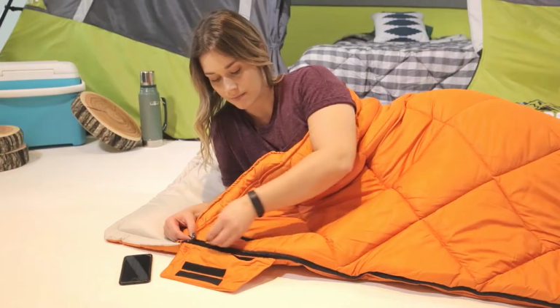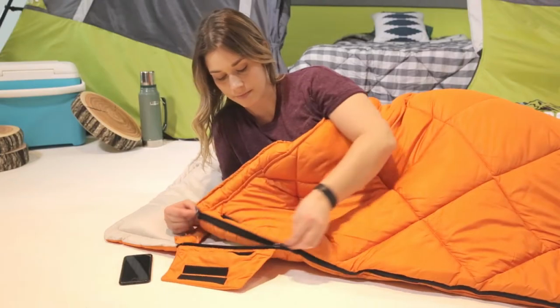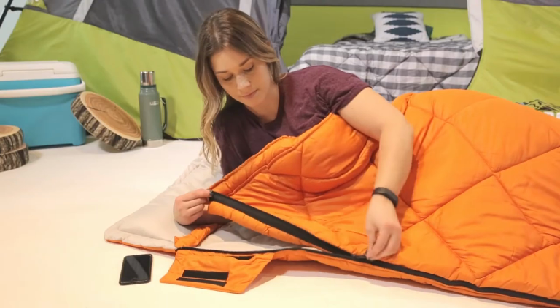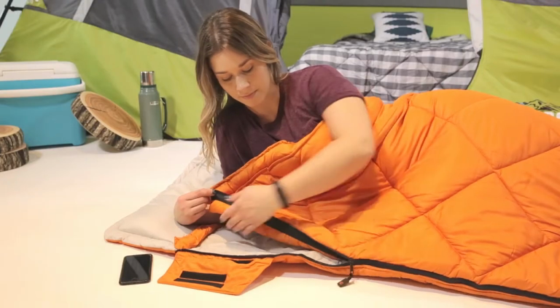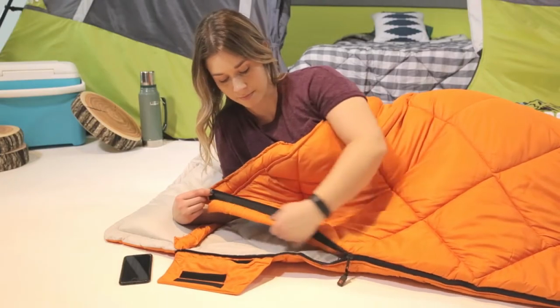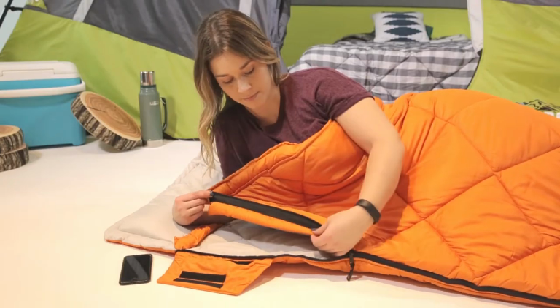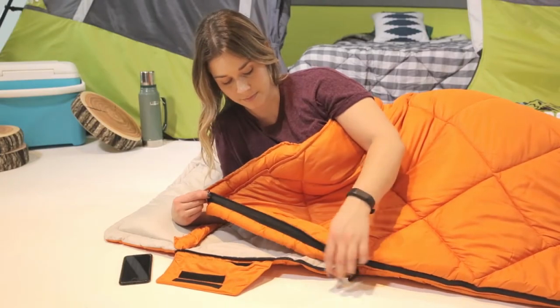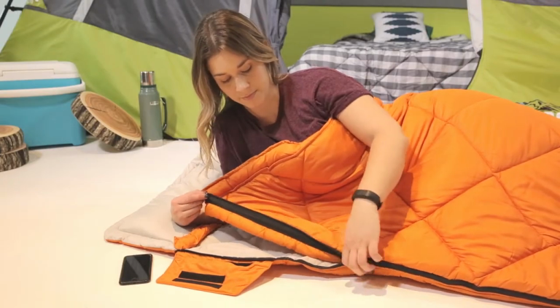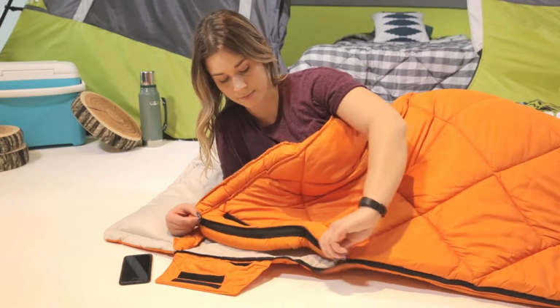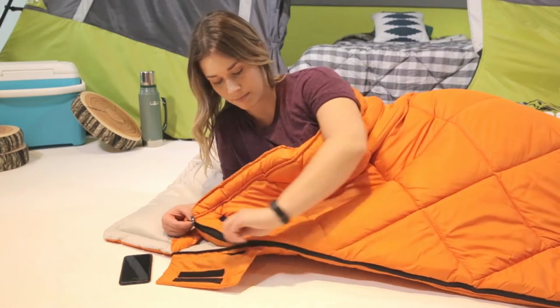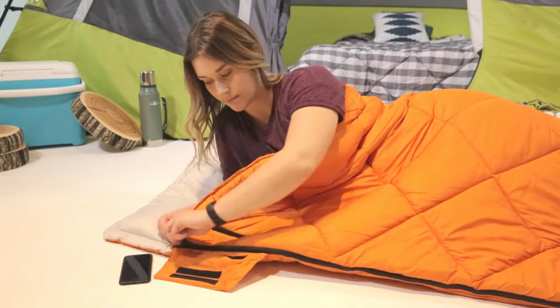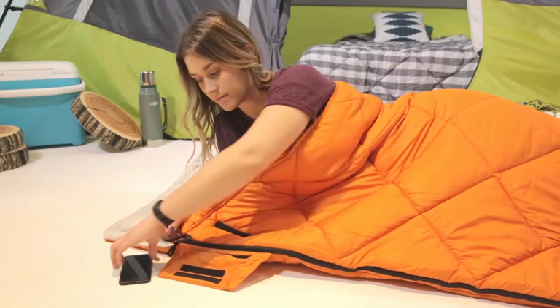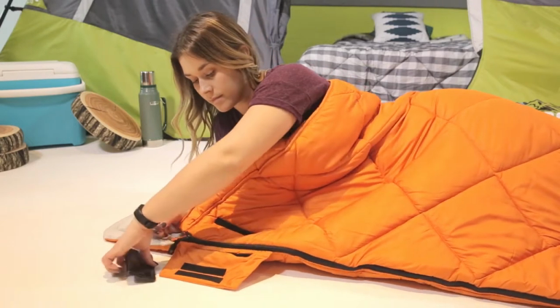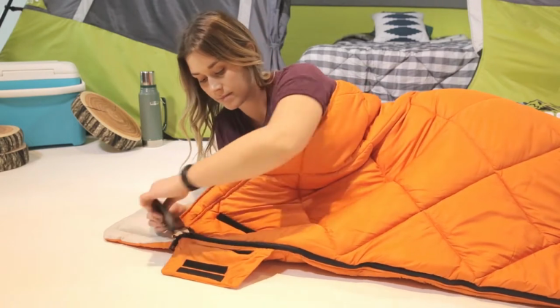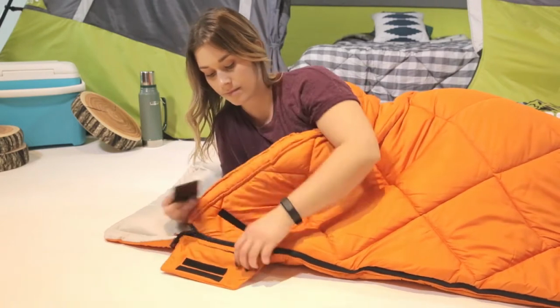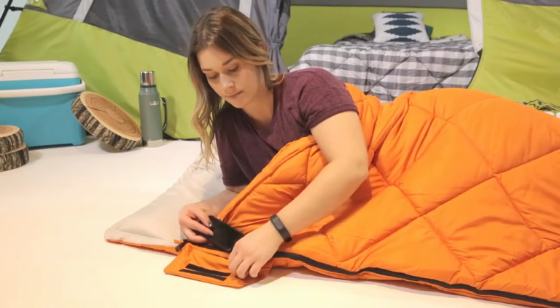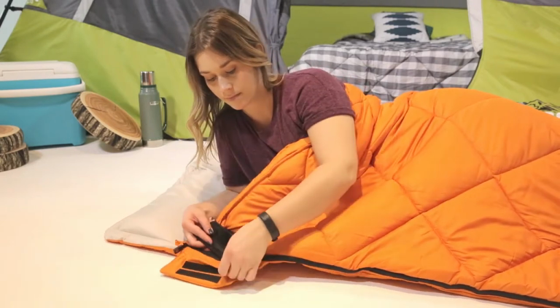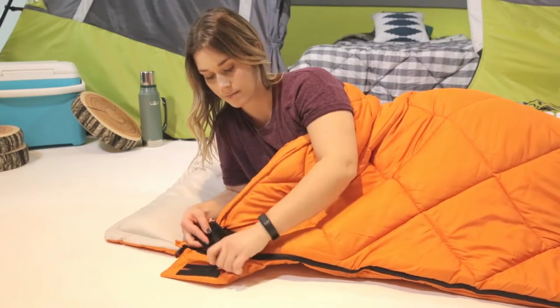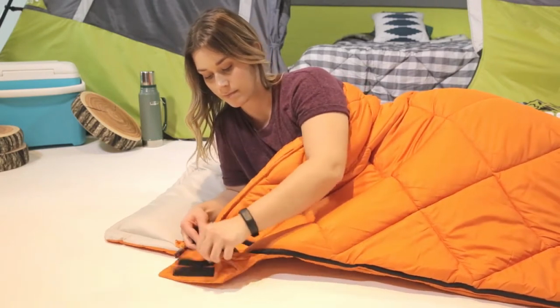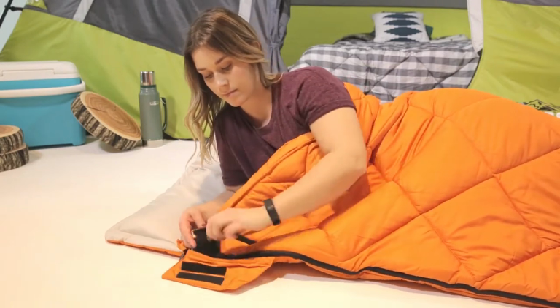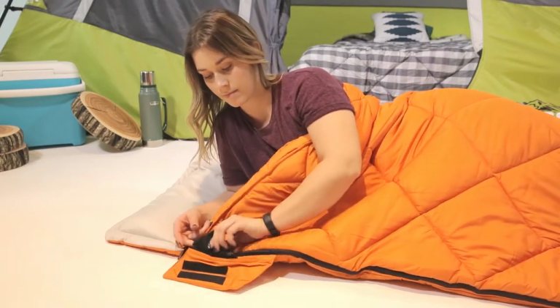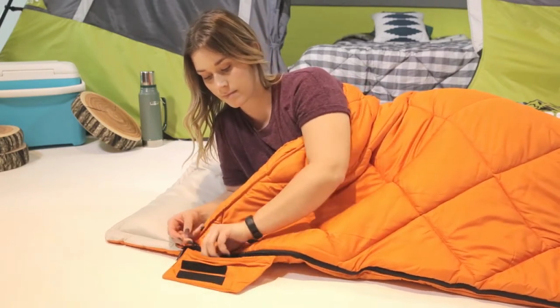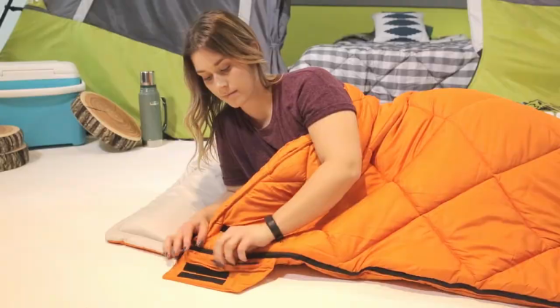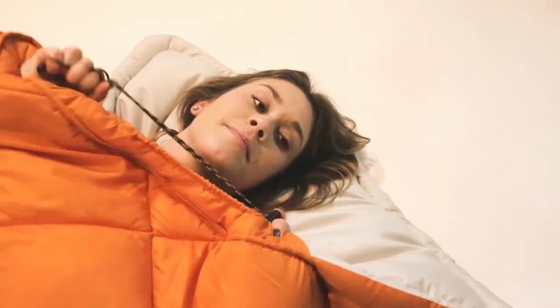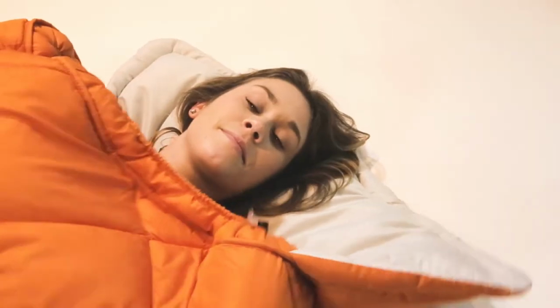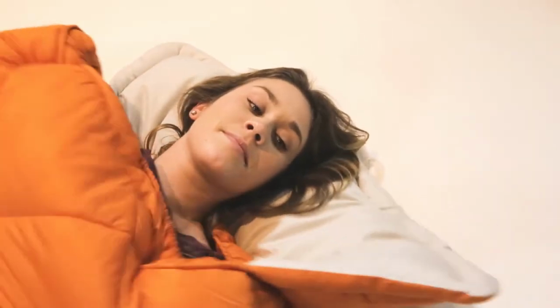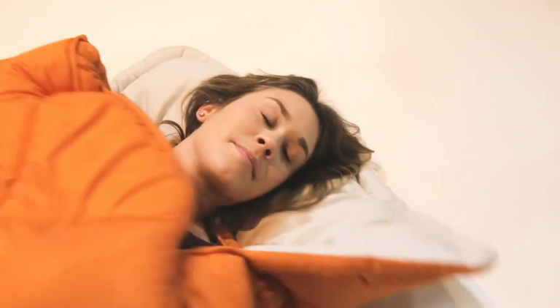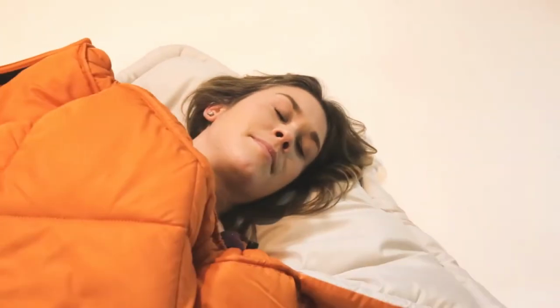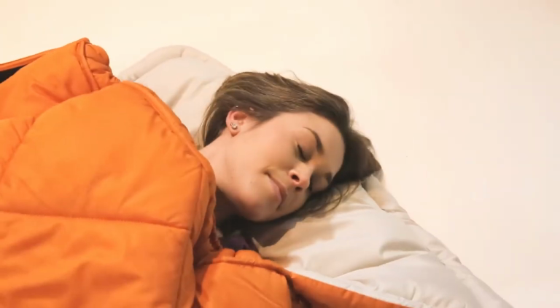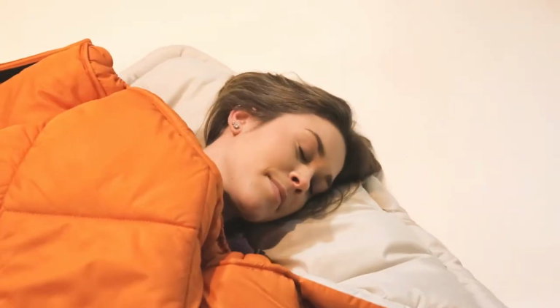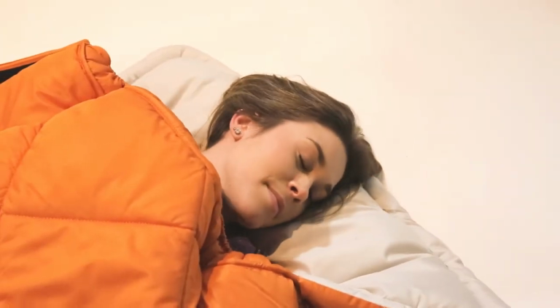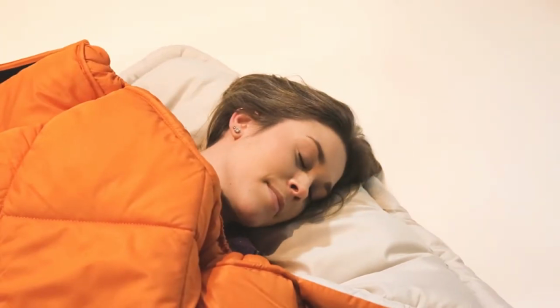It's also packed with features like an anti-draft cuff that fully insulates the zipper, a stash pocket to keep your phone handy, and a drawstring shoulder closure to keep you snug all night.